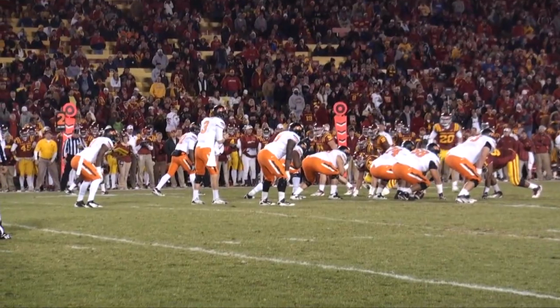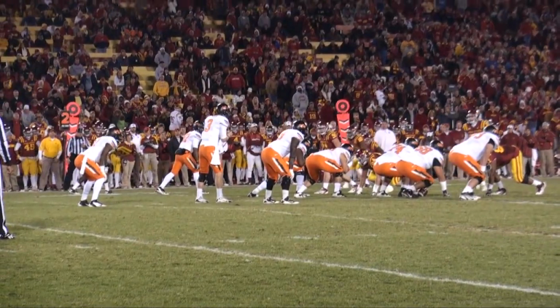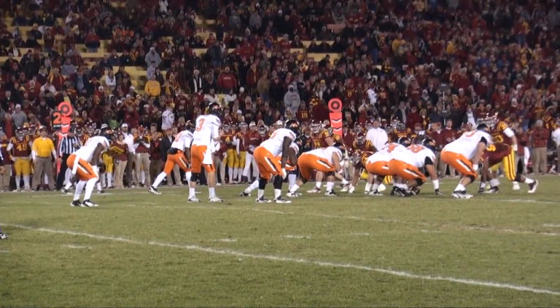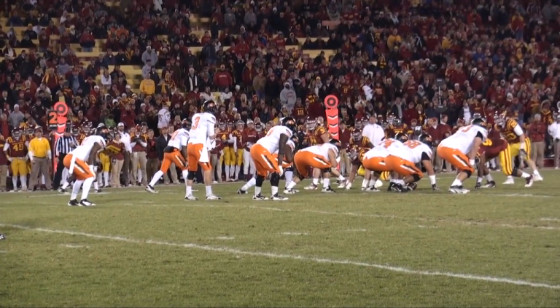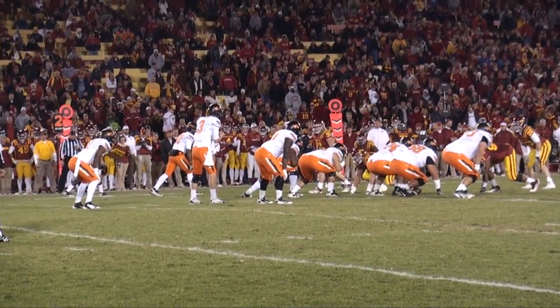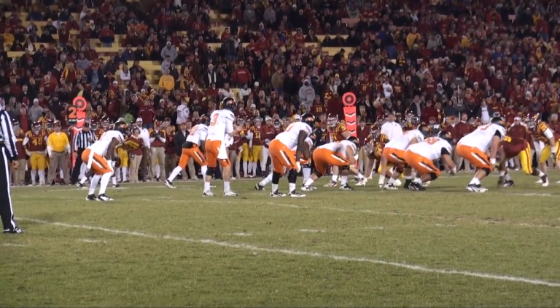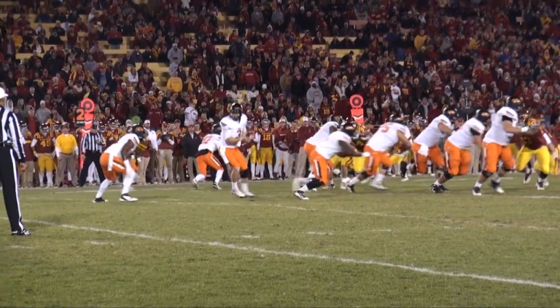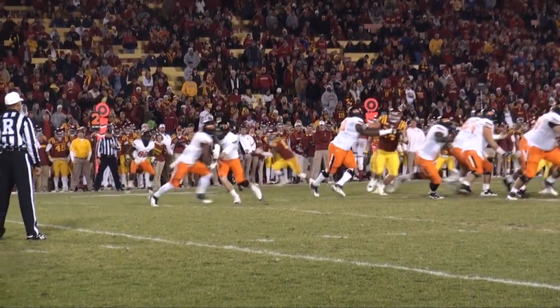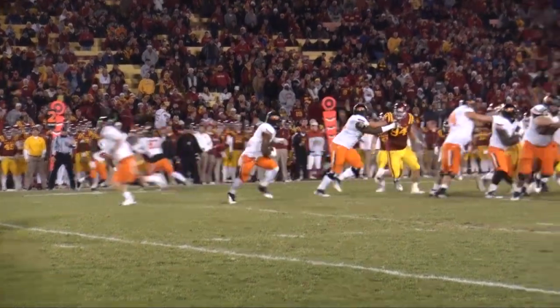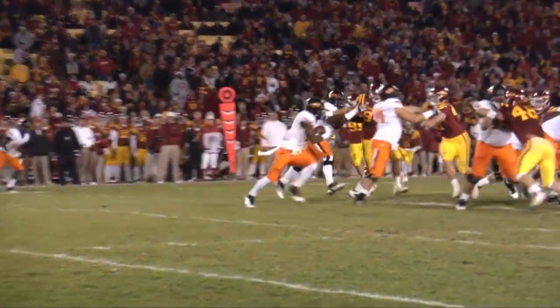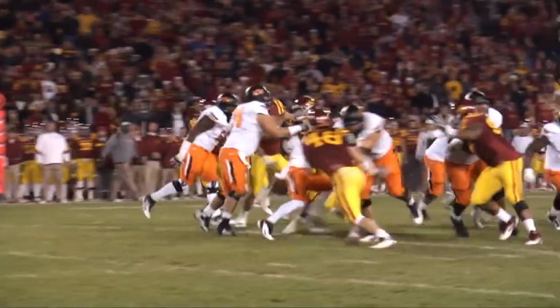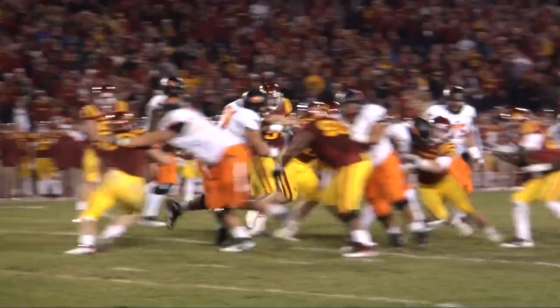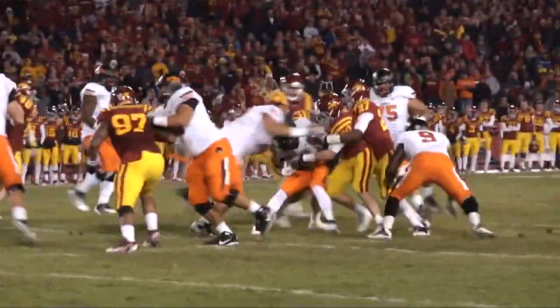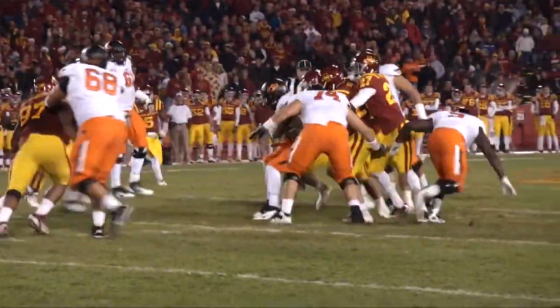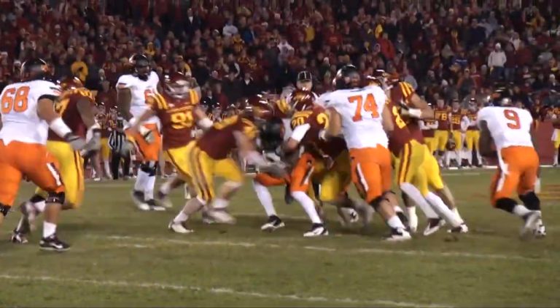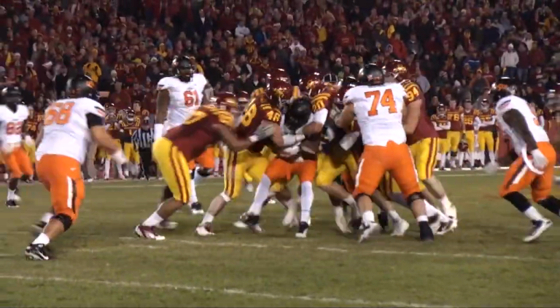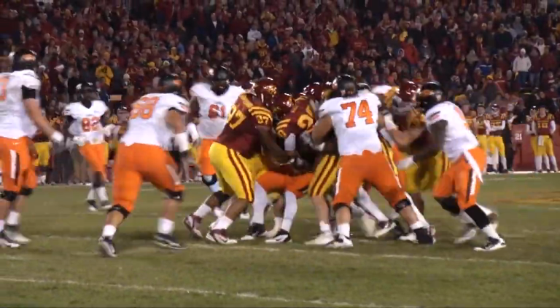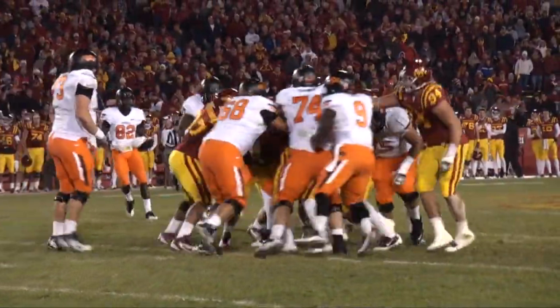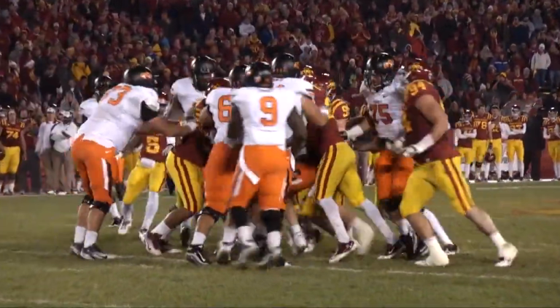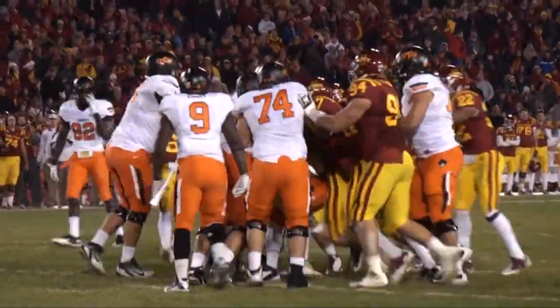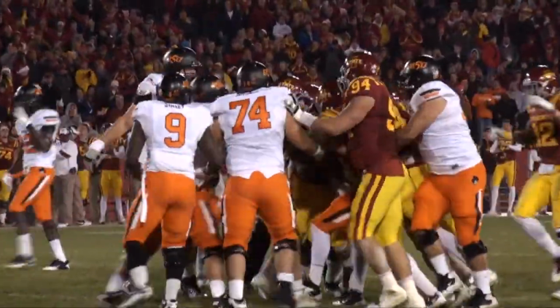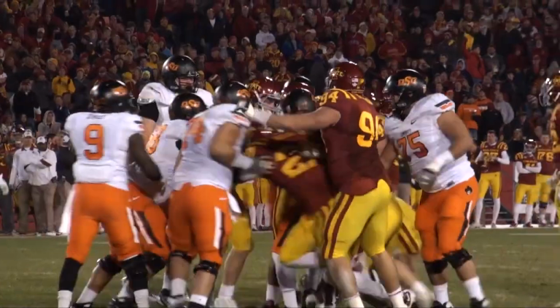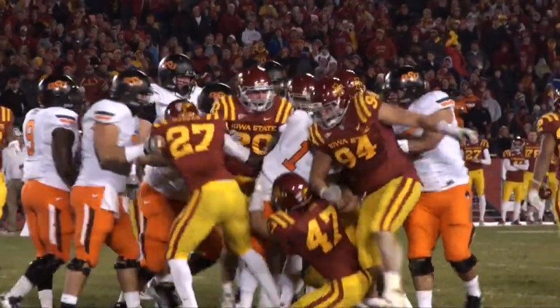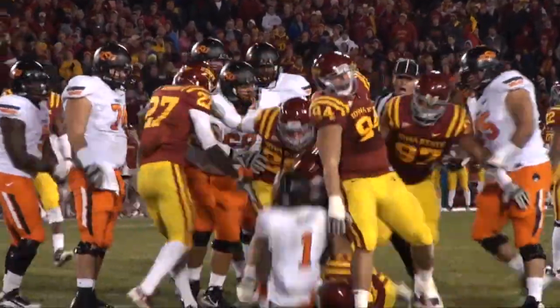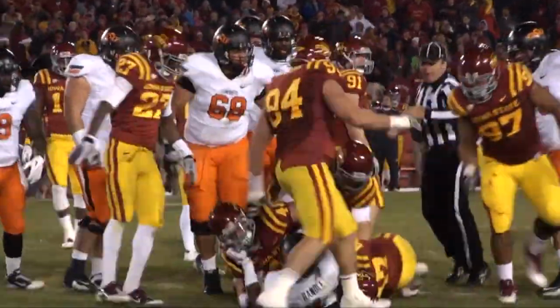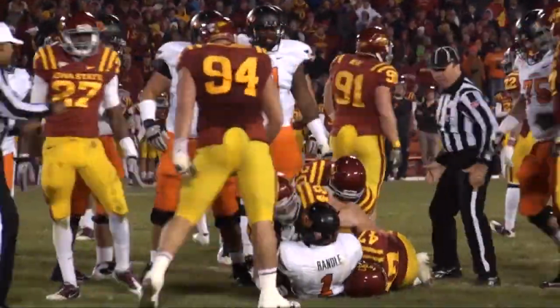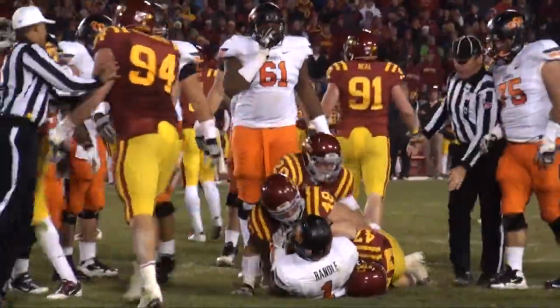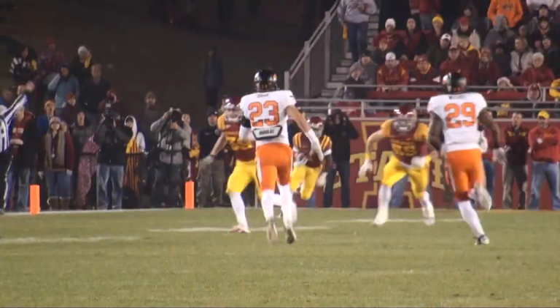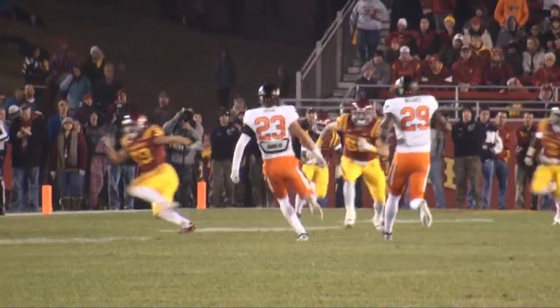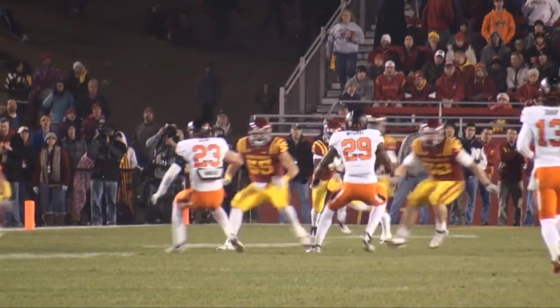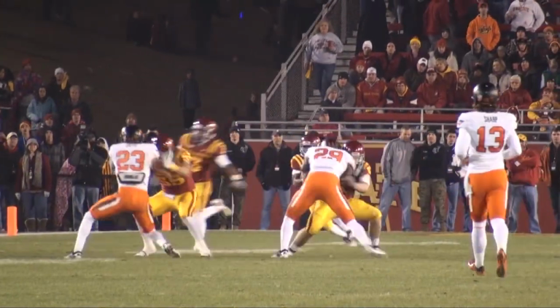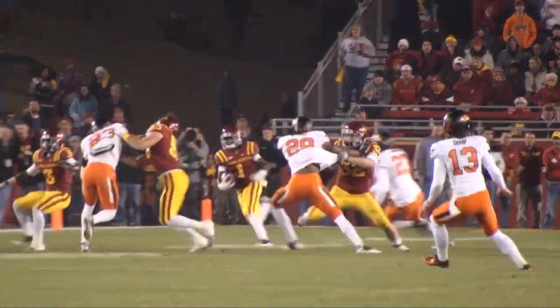Pistol formation on a second and 10 play. He'll turn and hand it off, and off the right side goes Randle — and he's popped! He got maybe a yard and he is gang-tackled, no gain on the play.